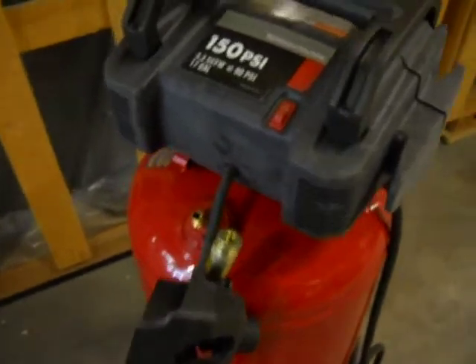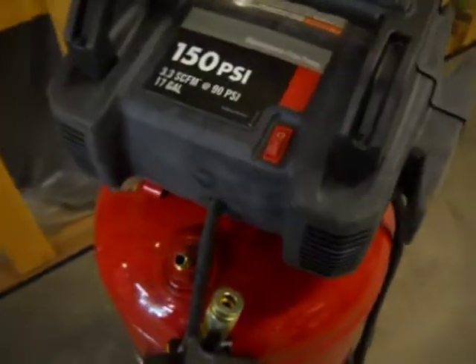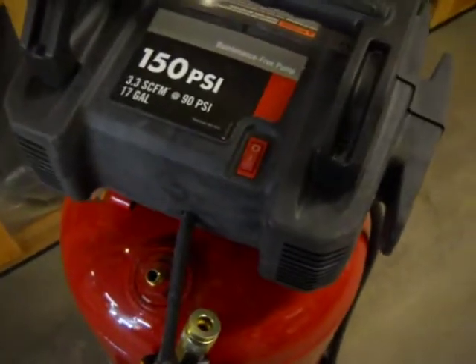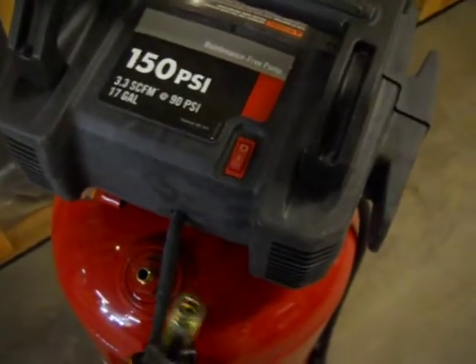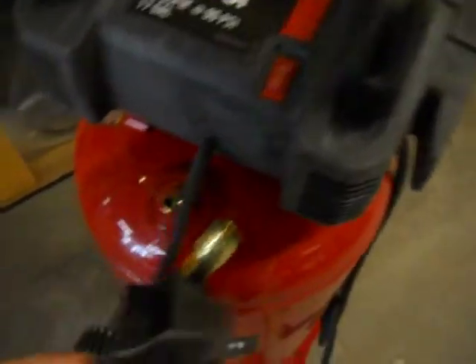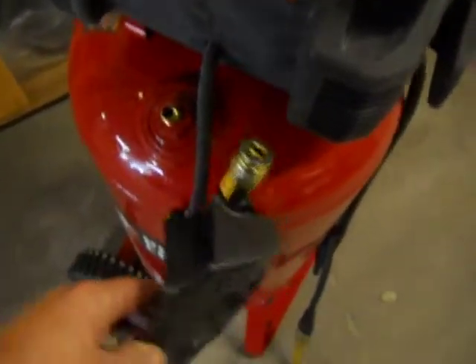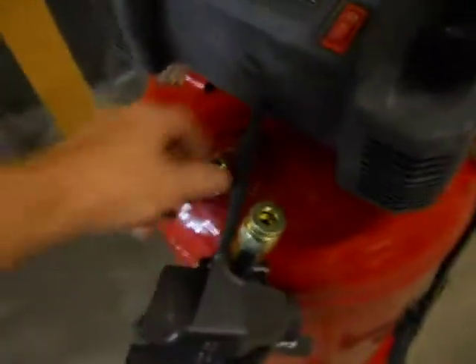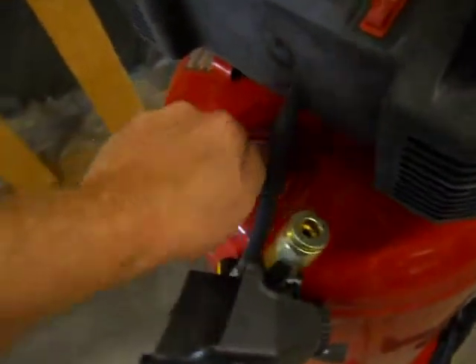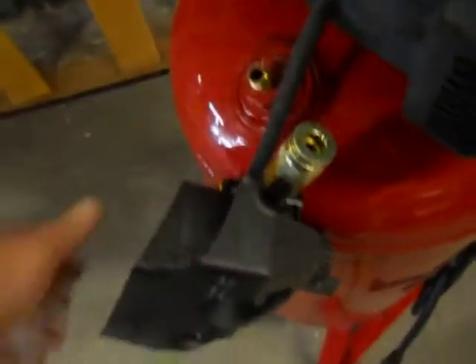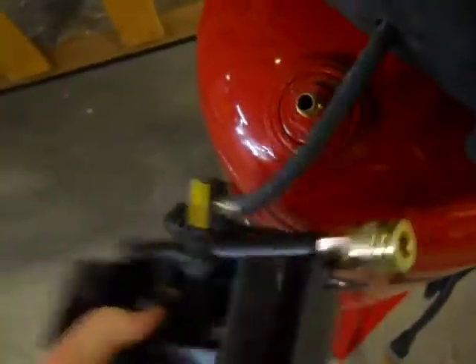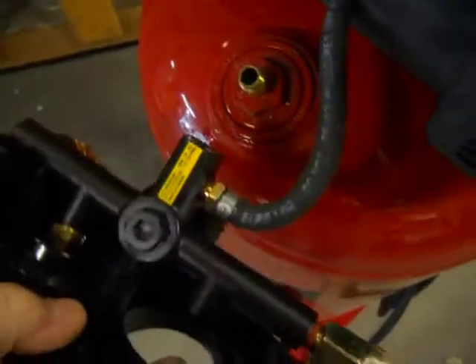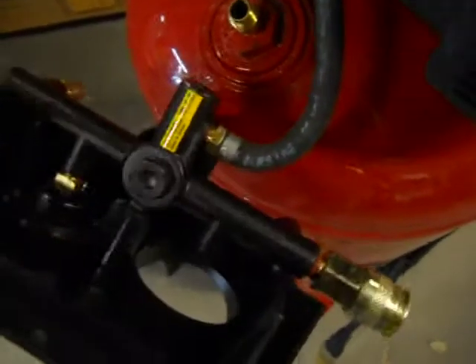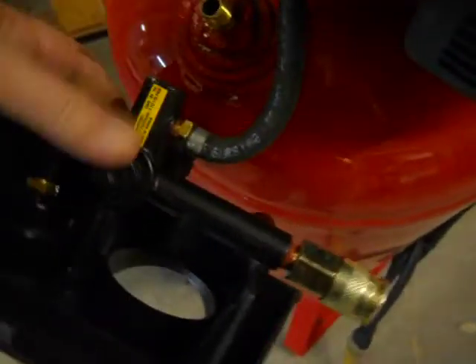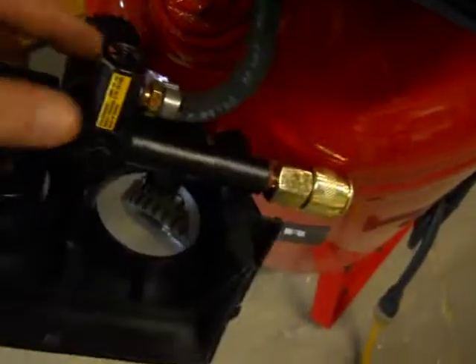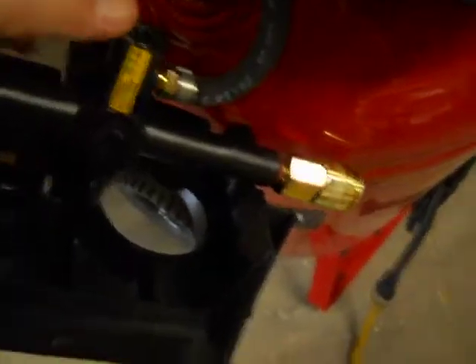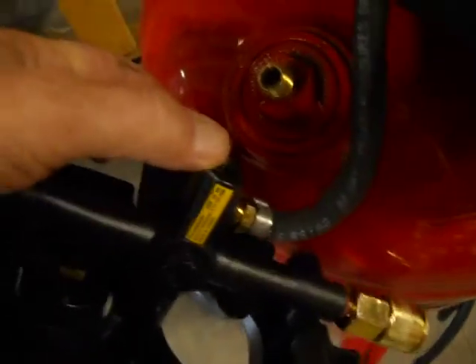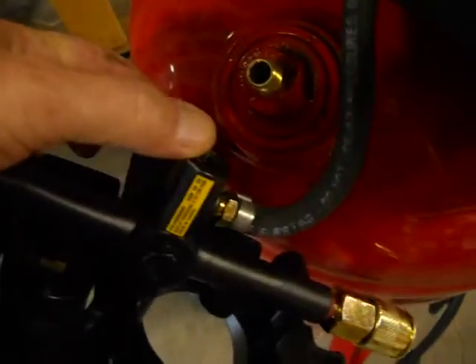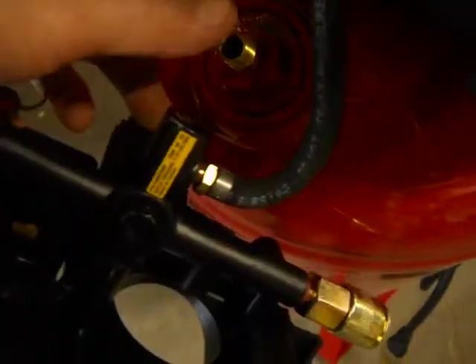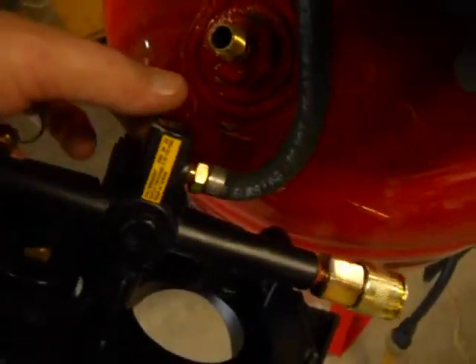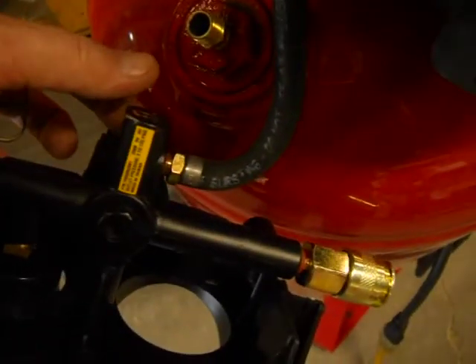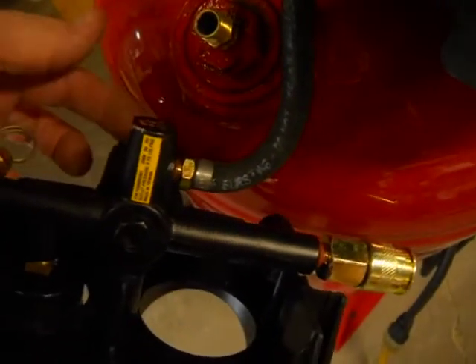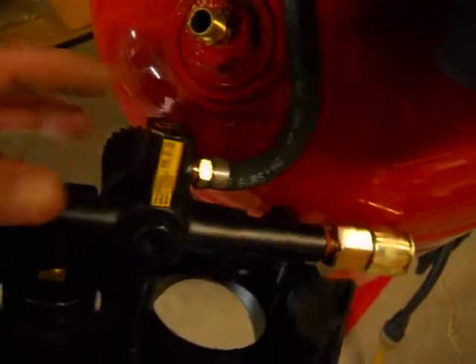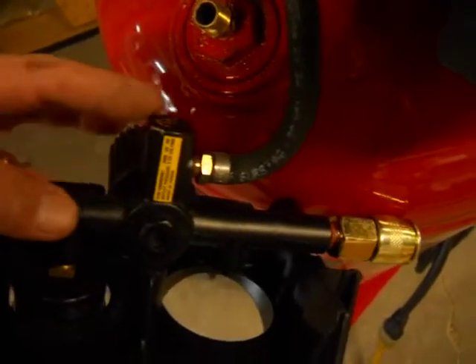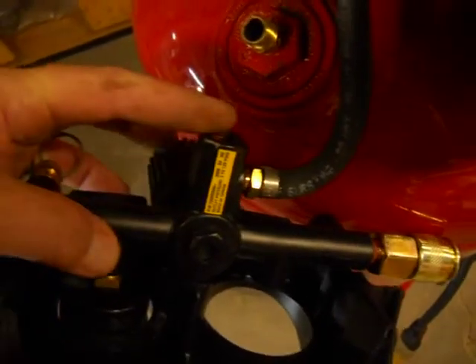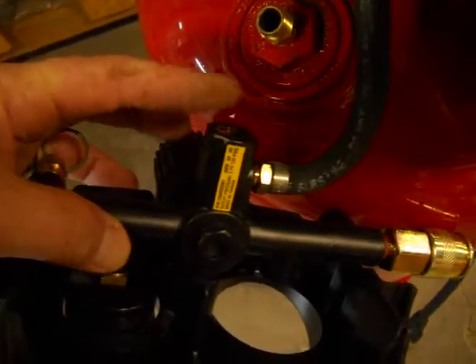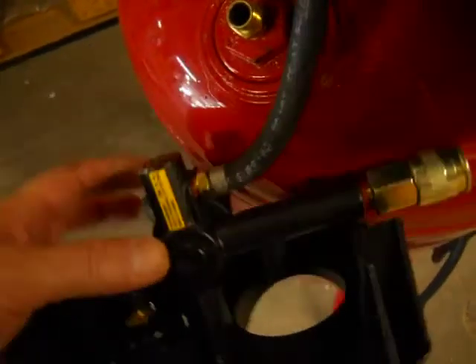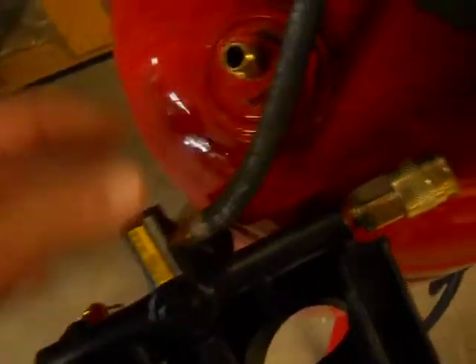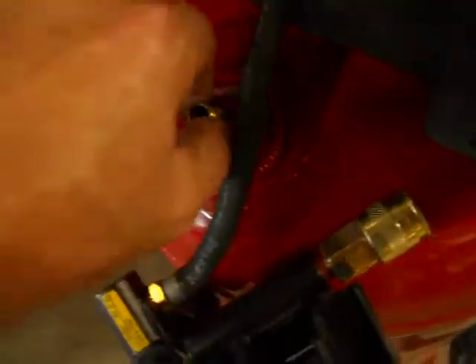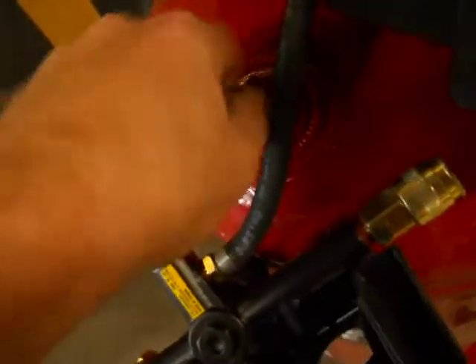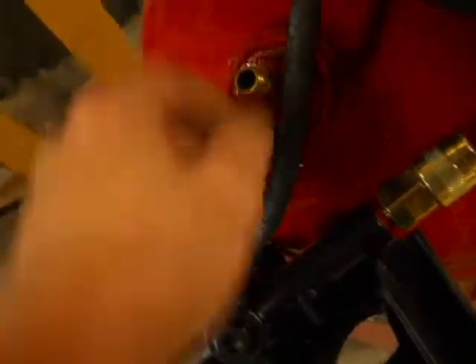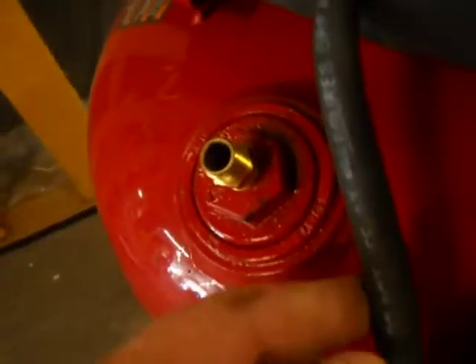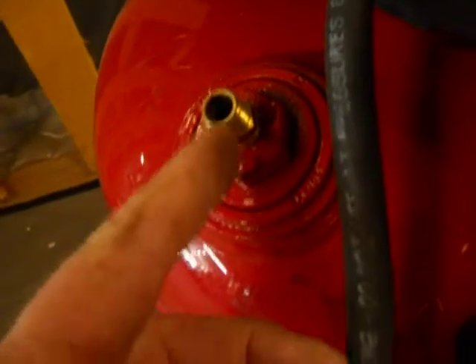It just has some minor shipping distress. I'm going to show you right here — this came apart and broke off. What we did is we extracted it with an extractor and added another one right here for you.